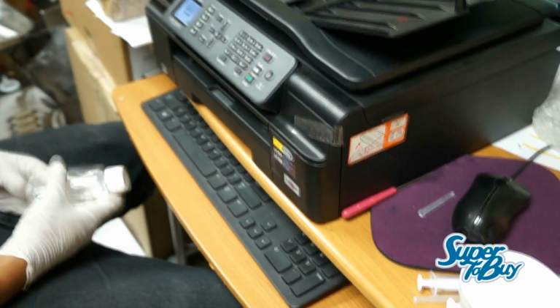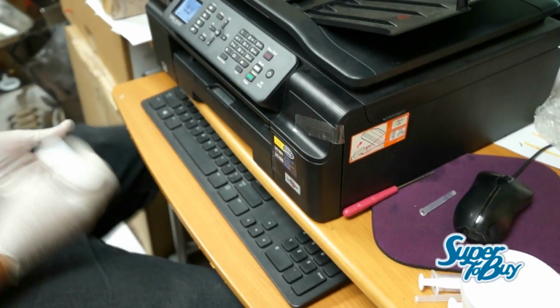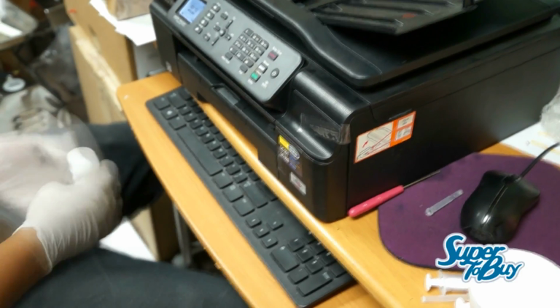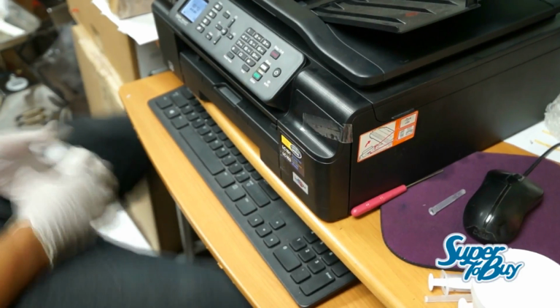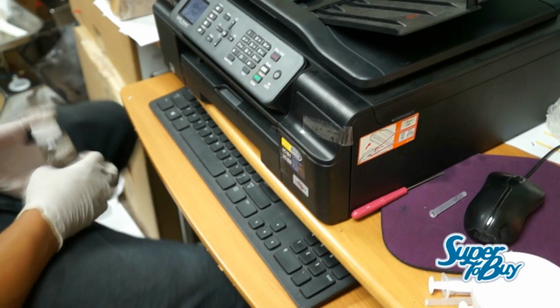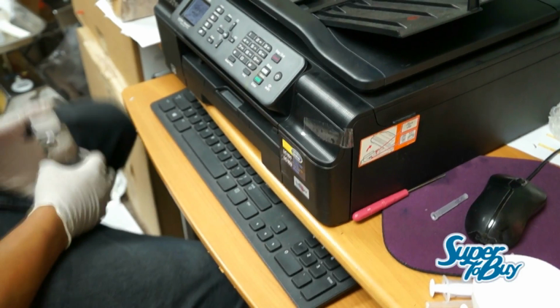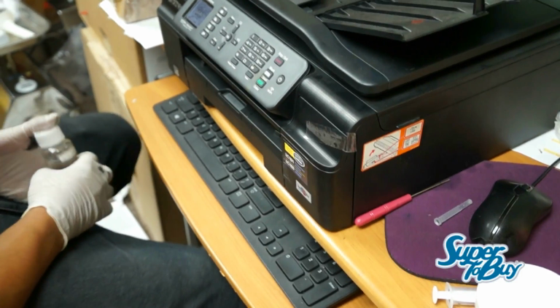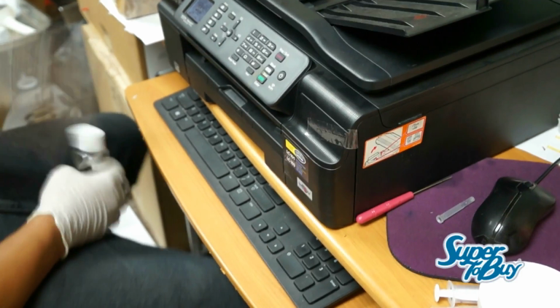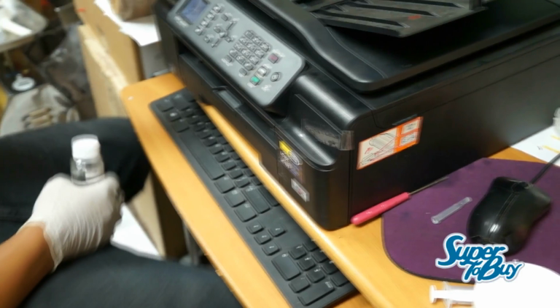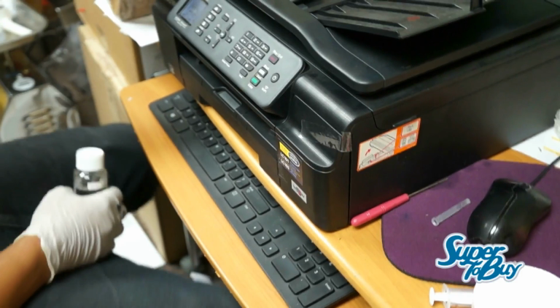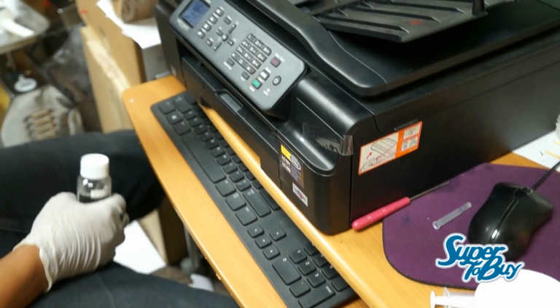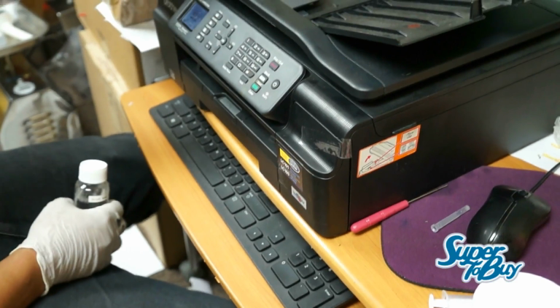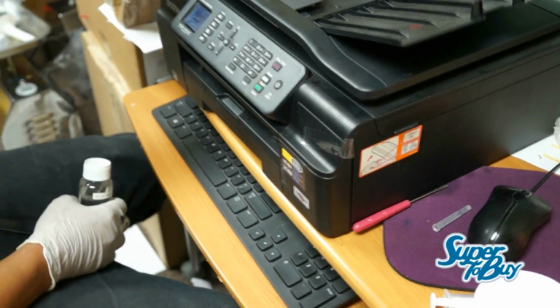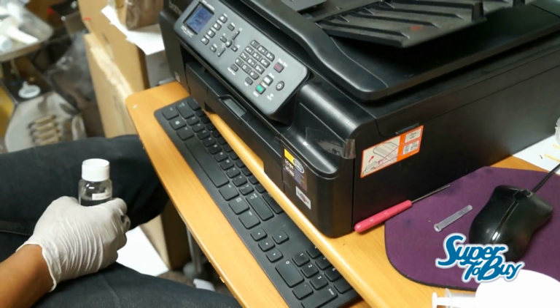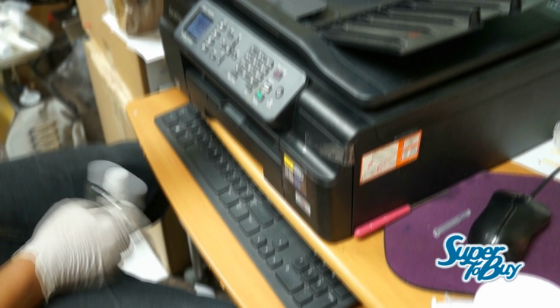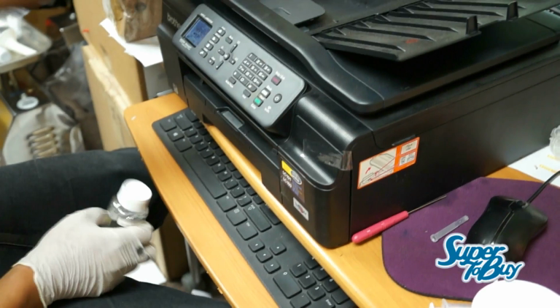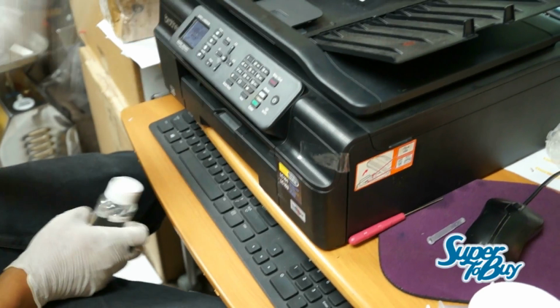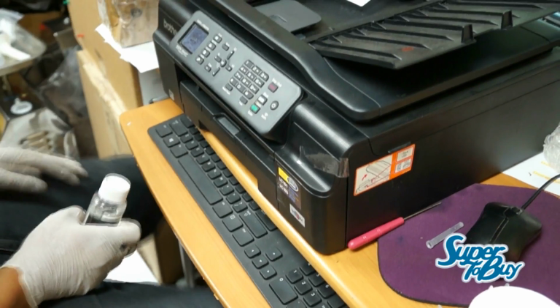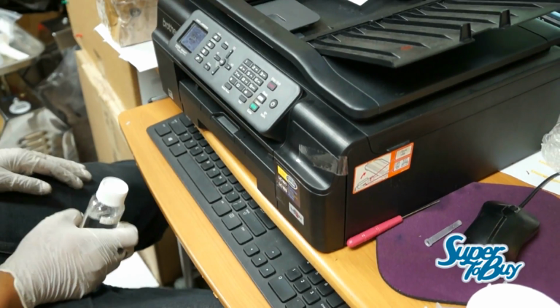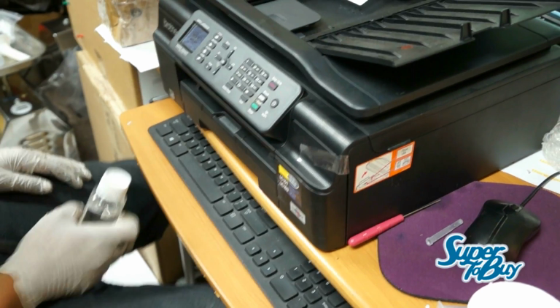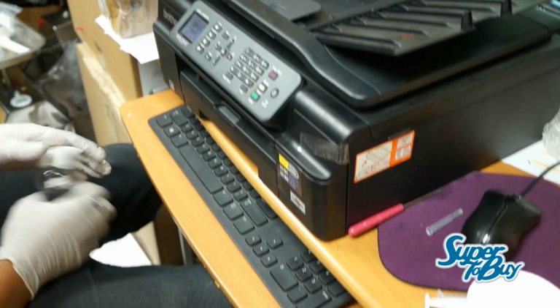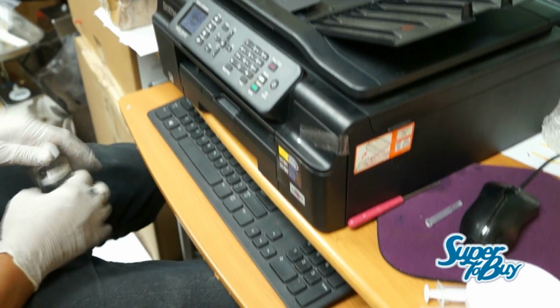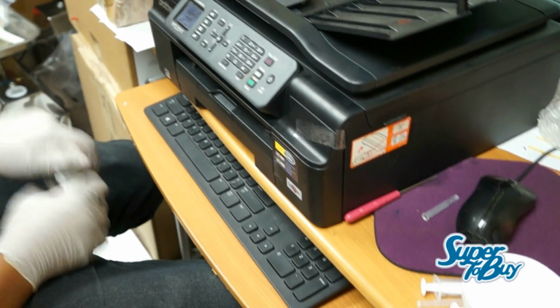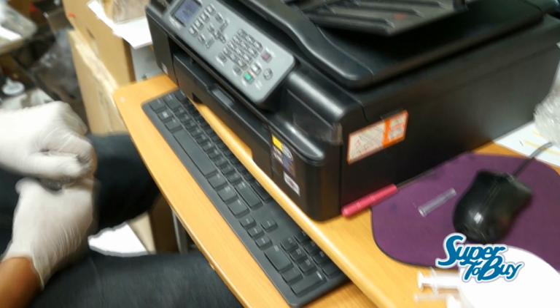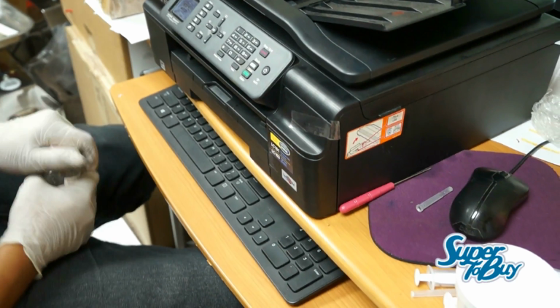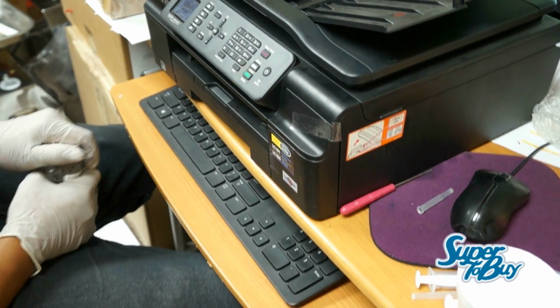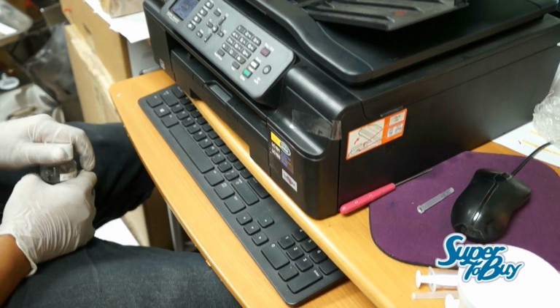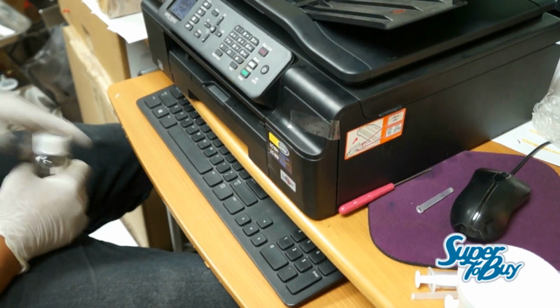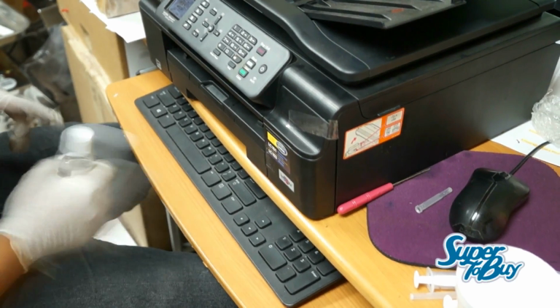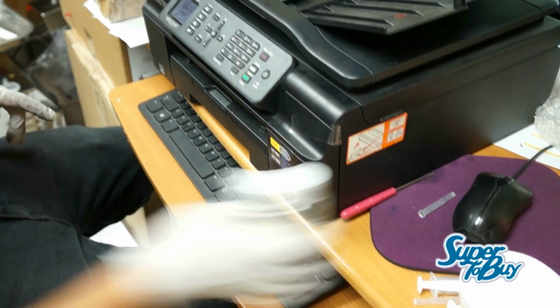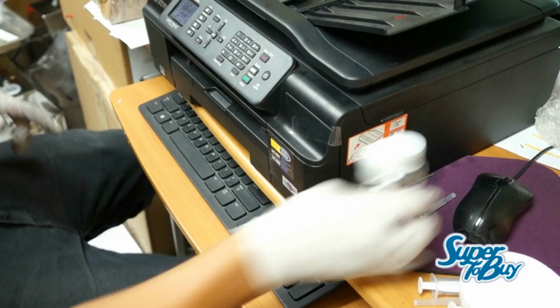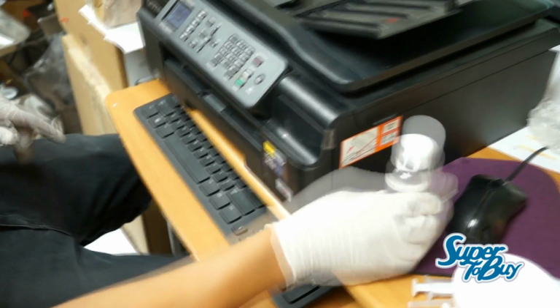This is Luis with CIS Inks. I'm going to show you how to unclog Brother printheads. I thought it would be more difficult to unclog these, but turns out it's not that difficult at all.